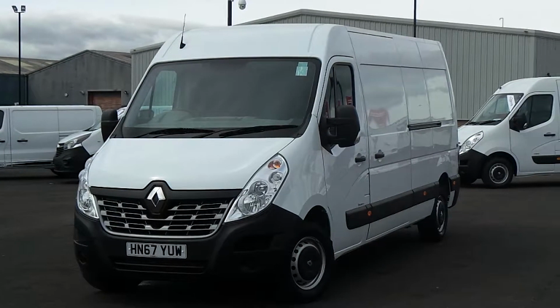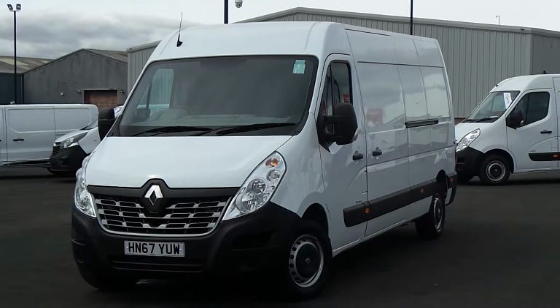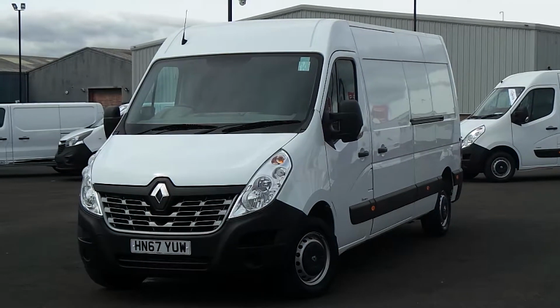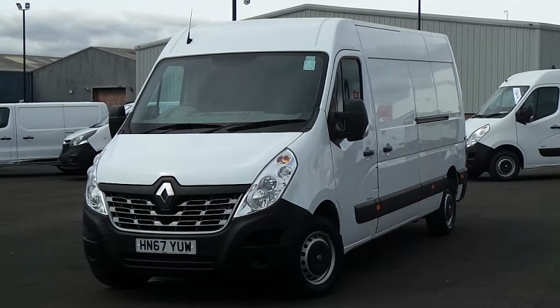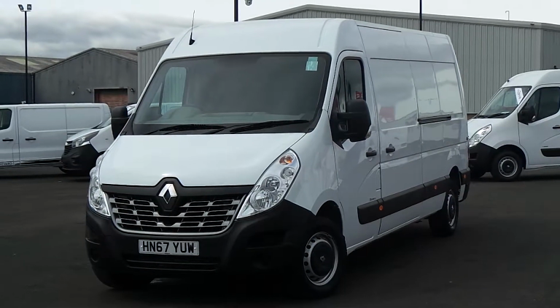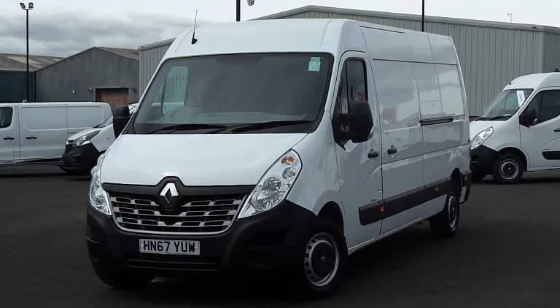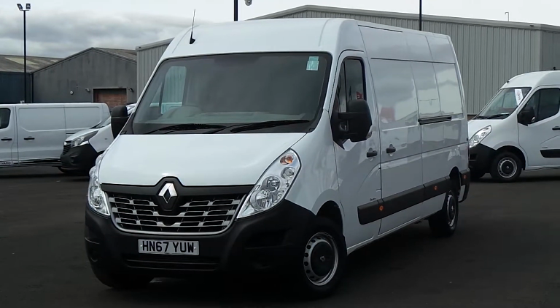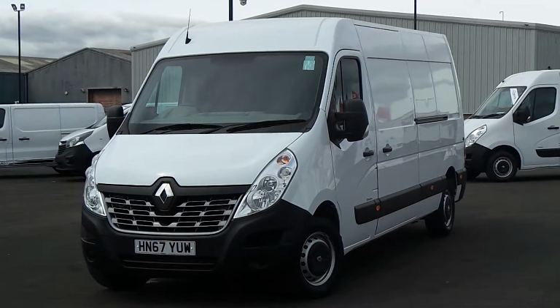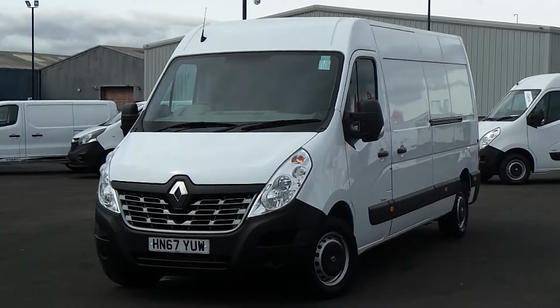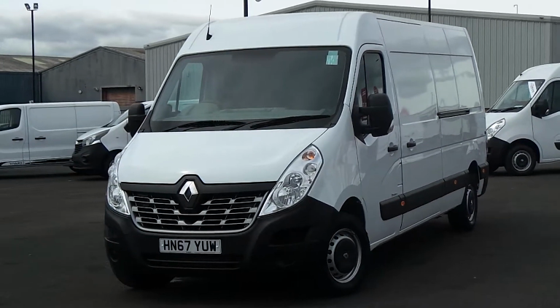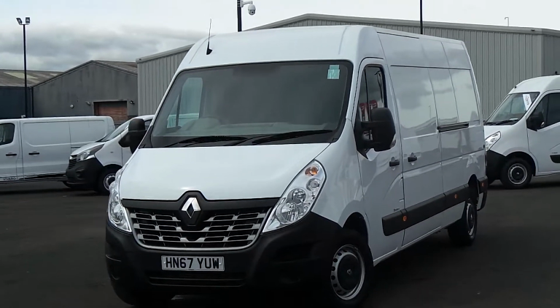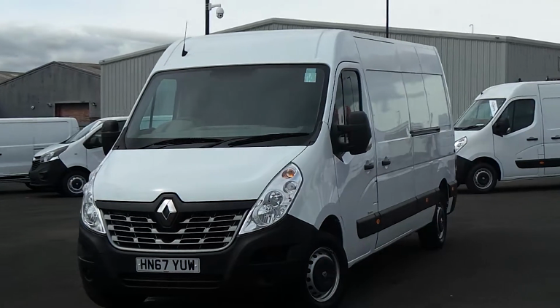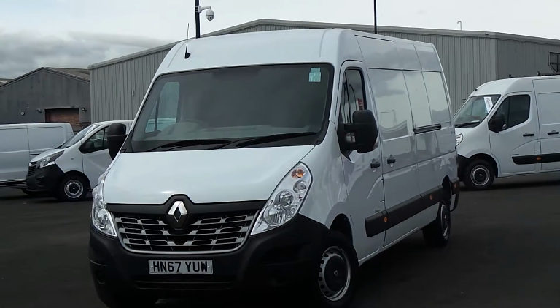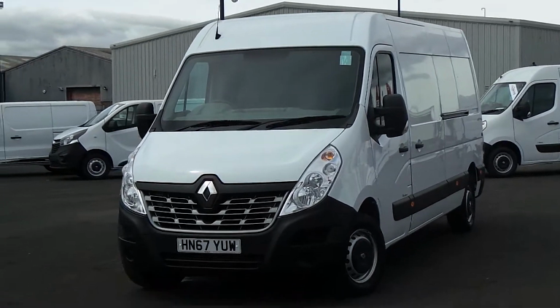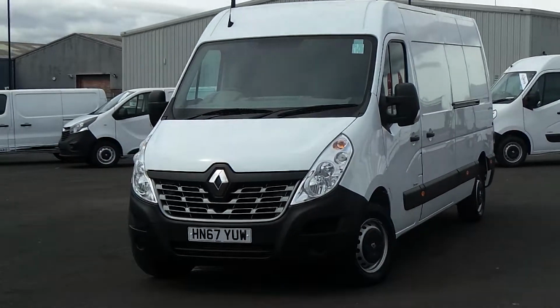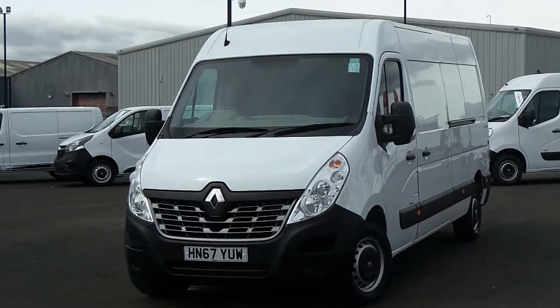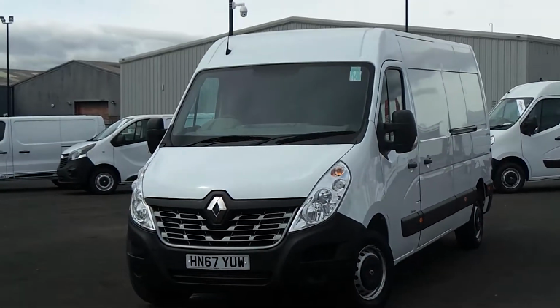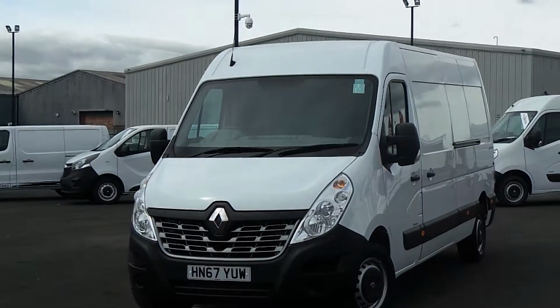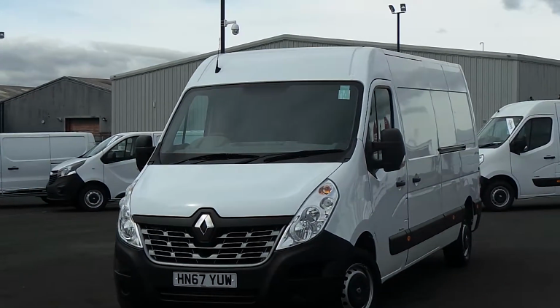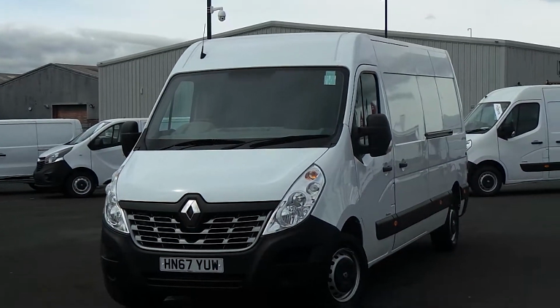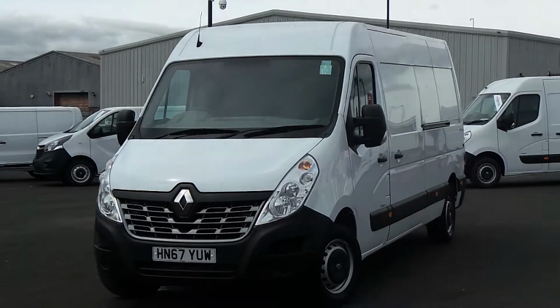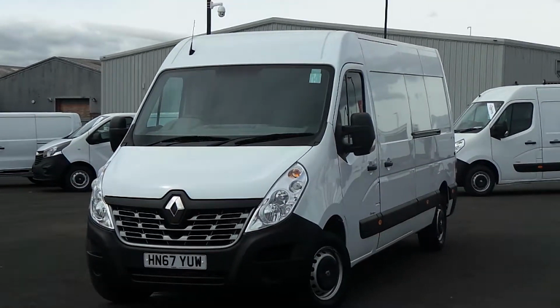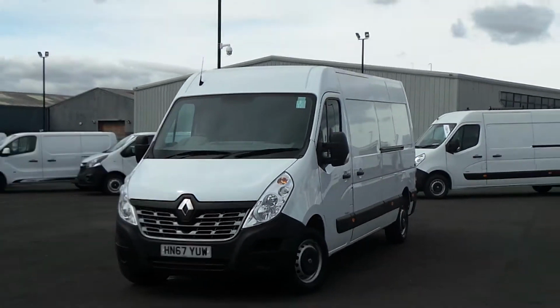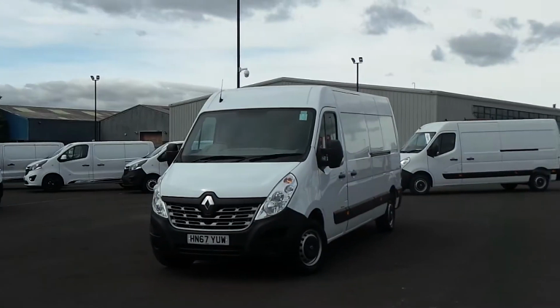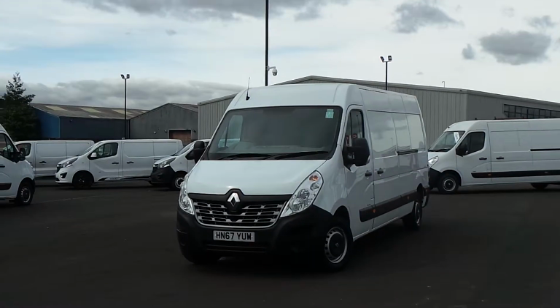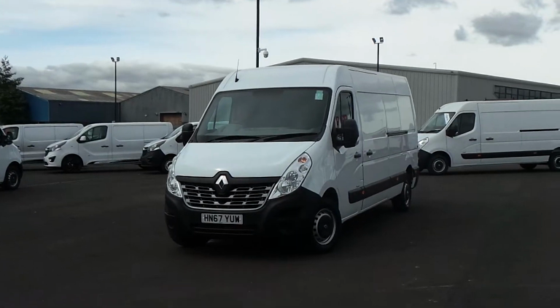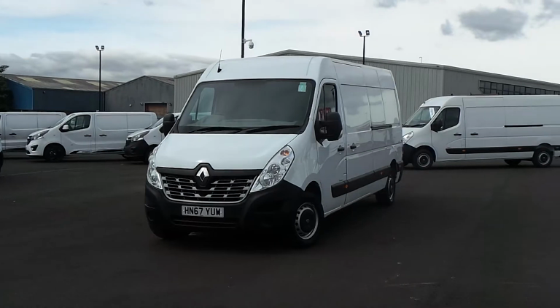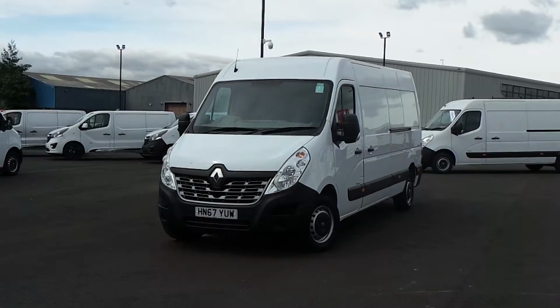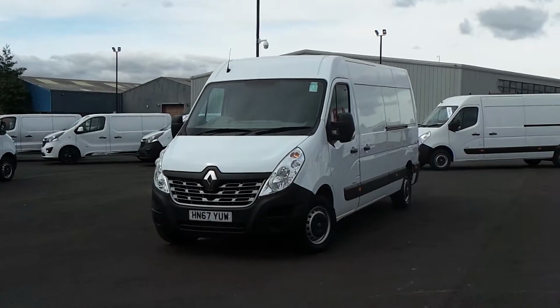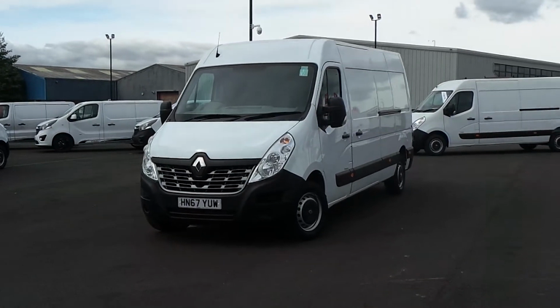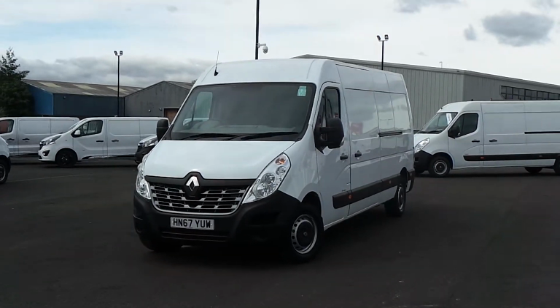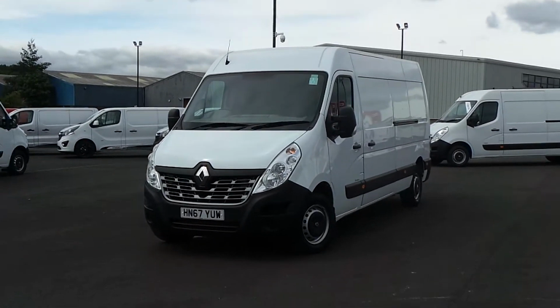Hello and welcome to Sheffield Penisdon Vauxhall Van Centre, Sheffield's largest van forecourt. Today I'm going to be showing you one of our used vans — it's our Renault Master LM35 DCI Business Medium Roof.